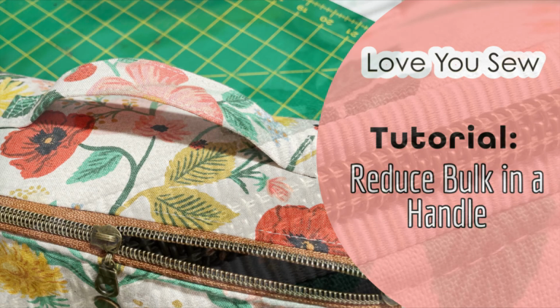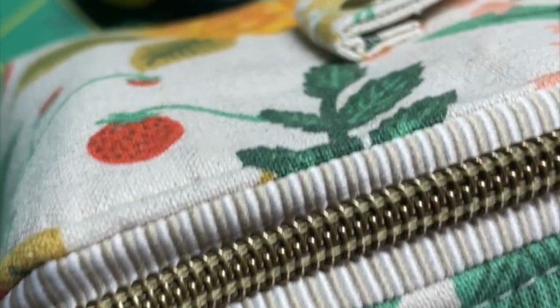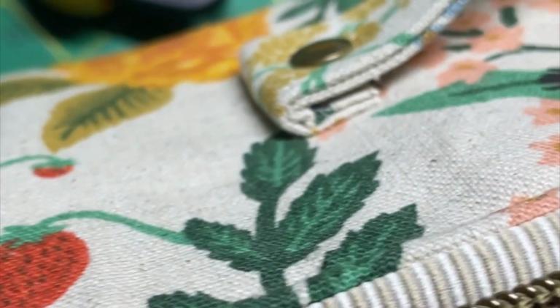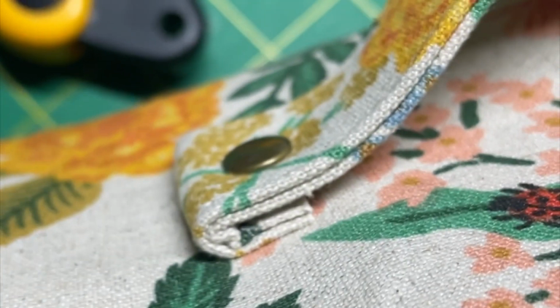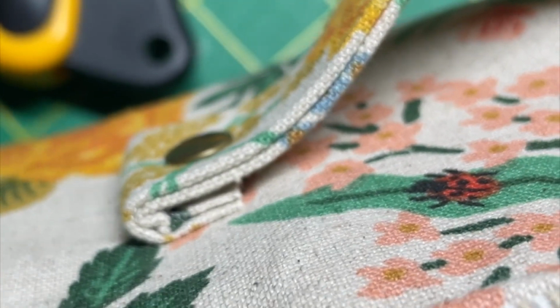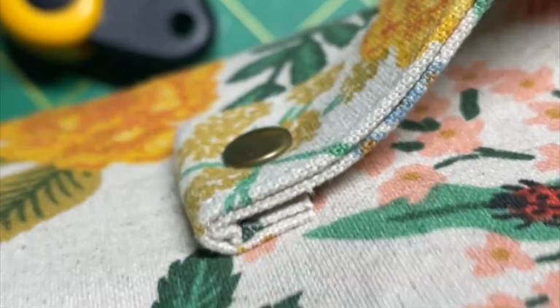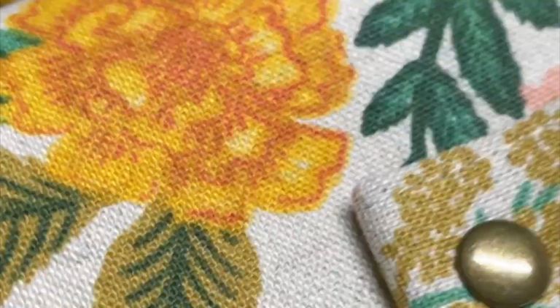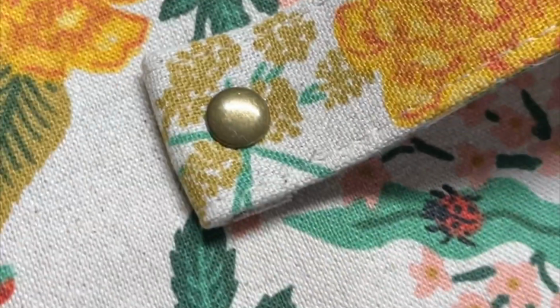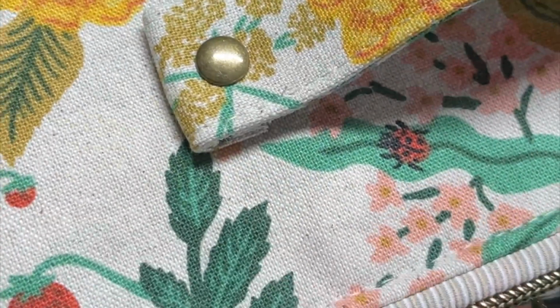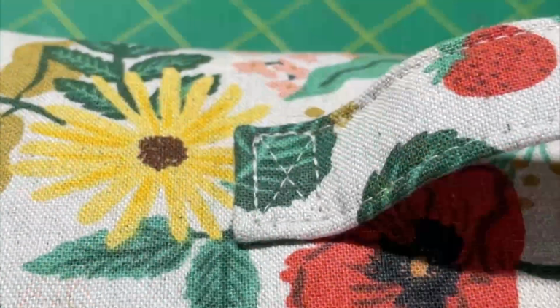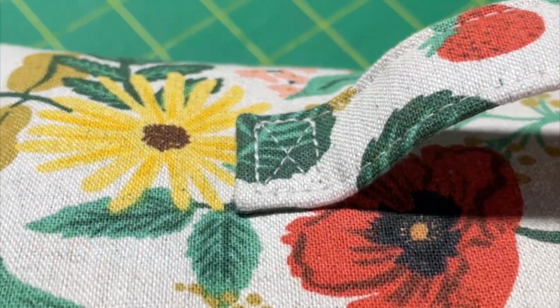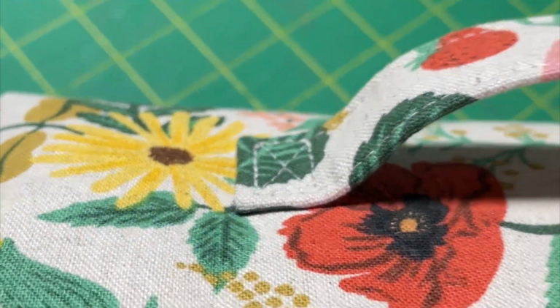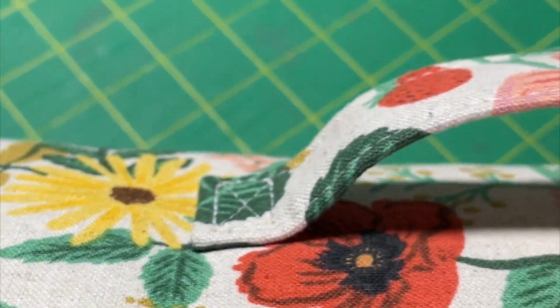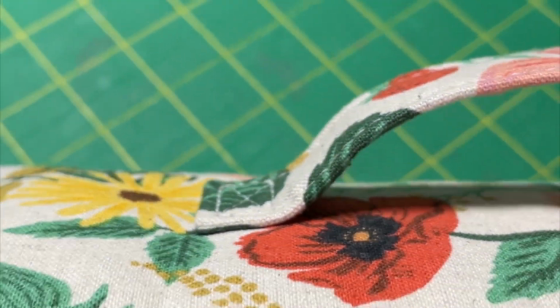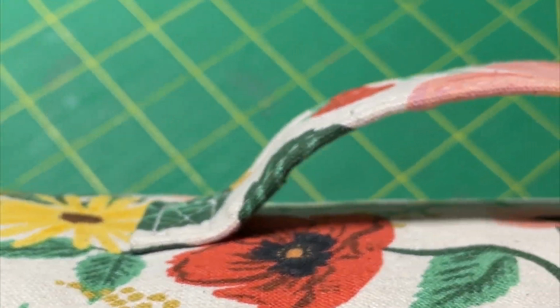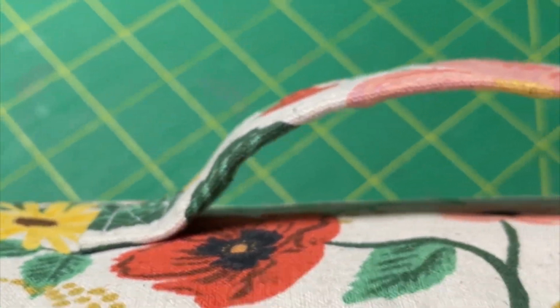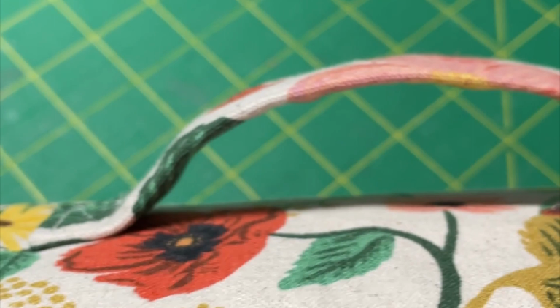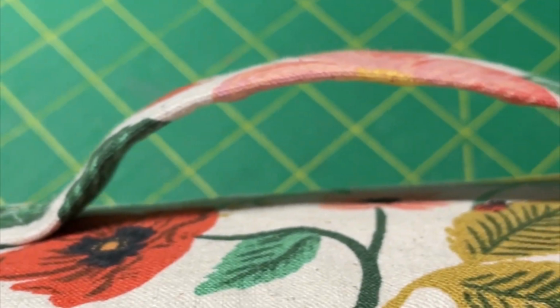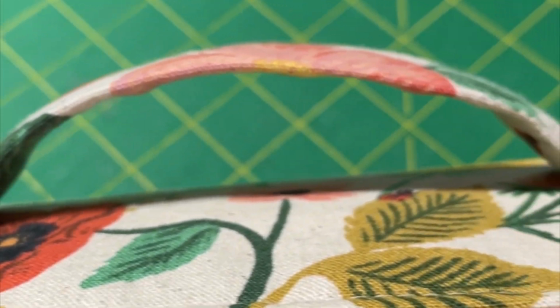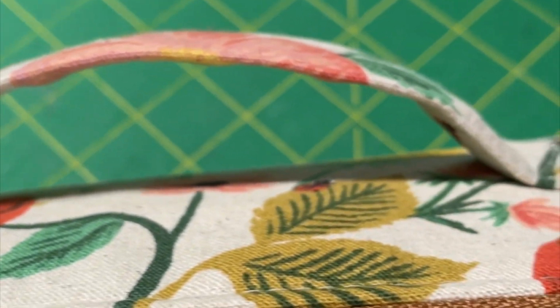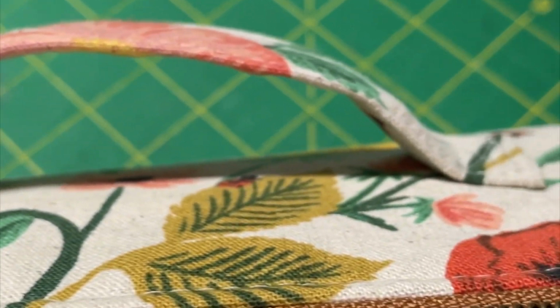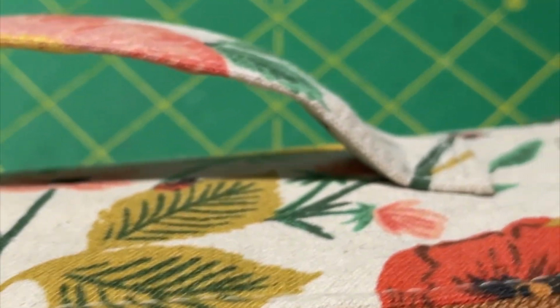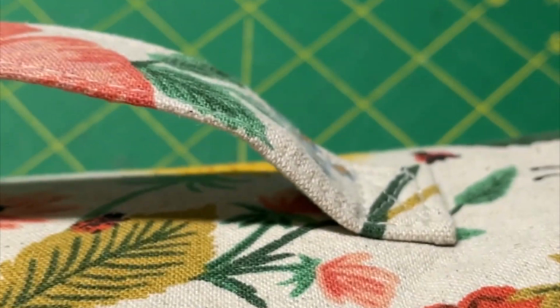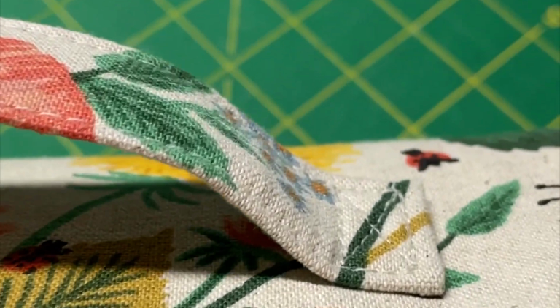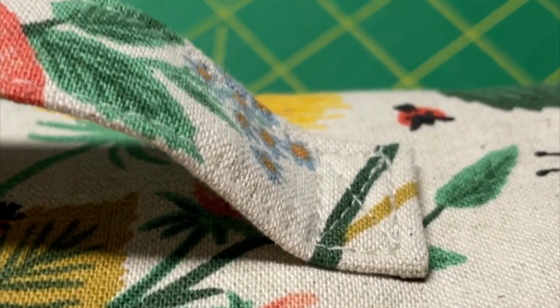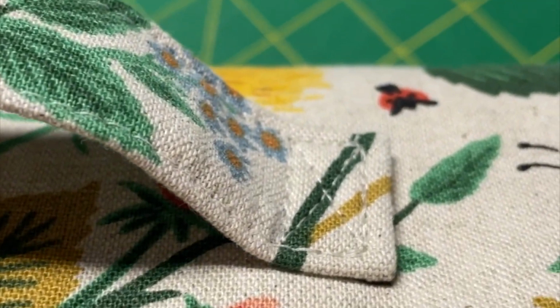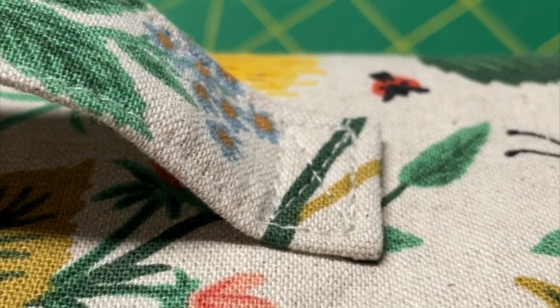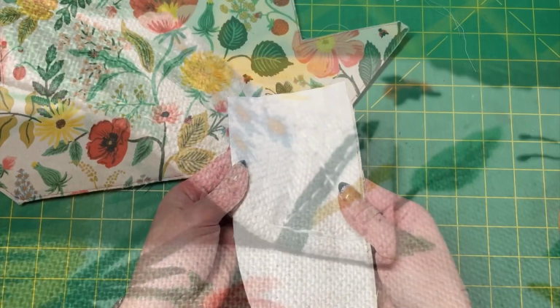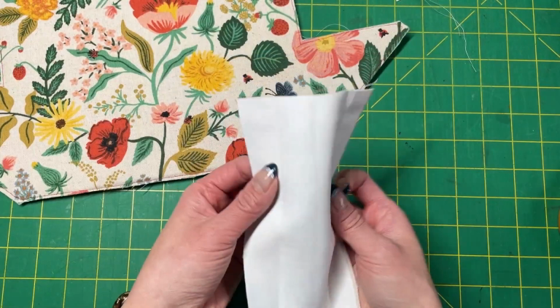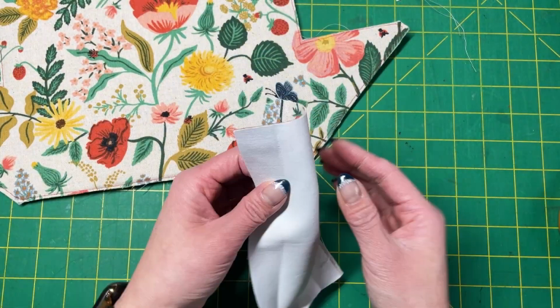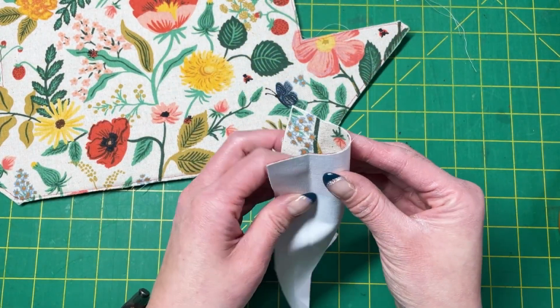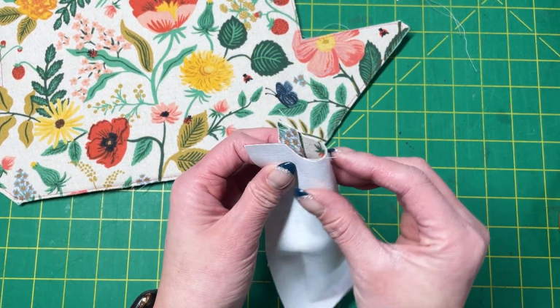If you don't like the original construction of the handle in the spring roll pouch because it's too thick, this hack is for you. It slims down the handle so much that you can easily sew through it now. Grab the same handle pattern piece and let's get started.